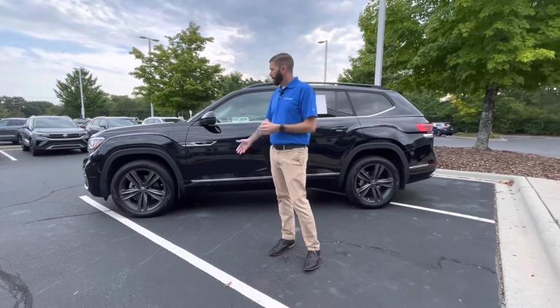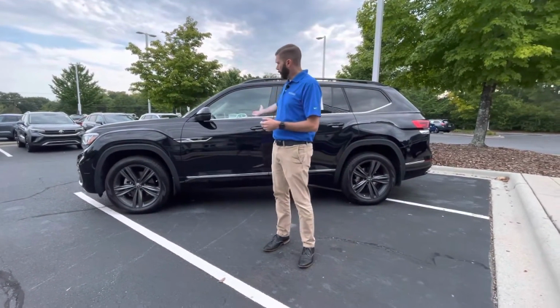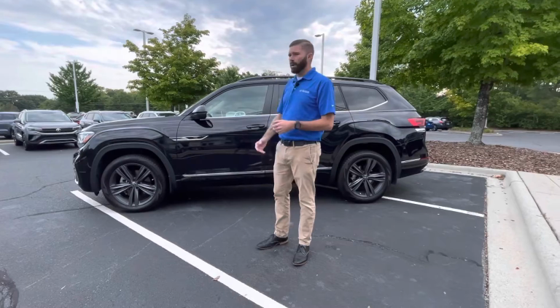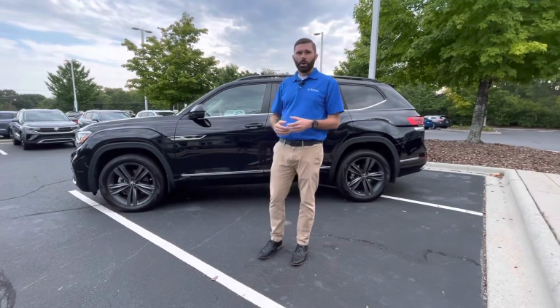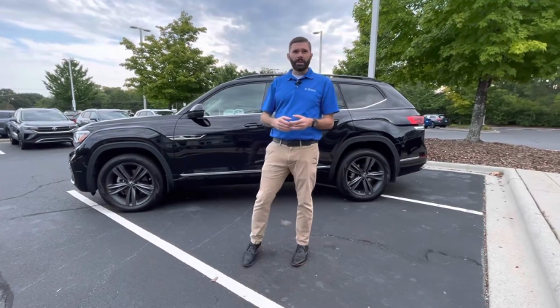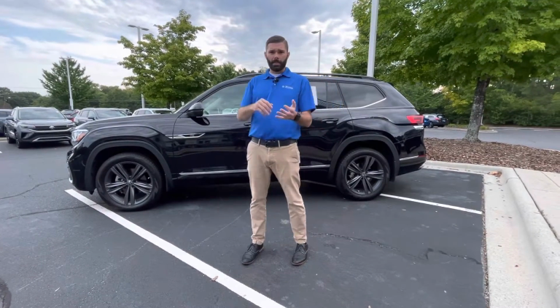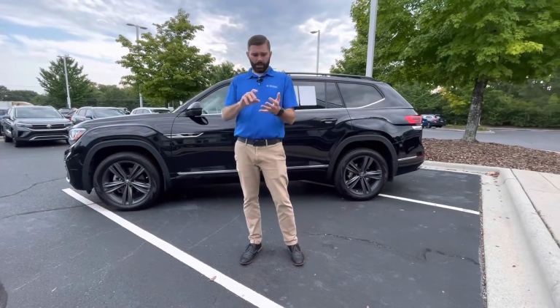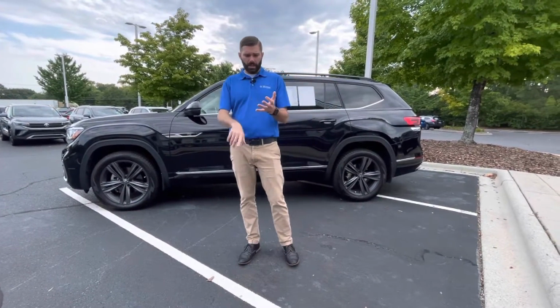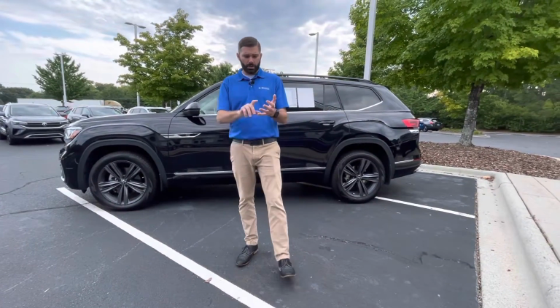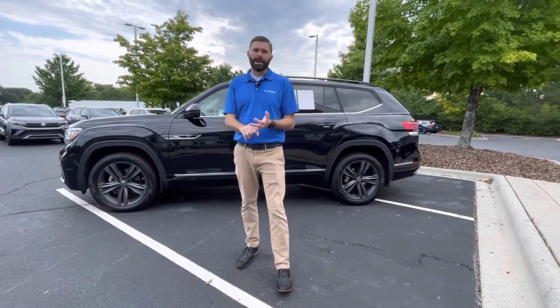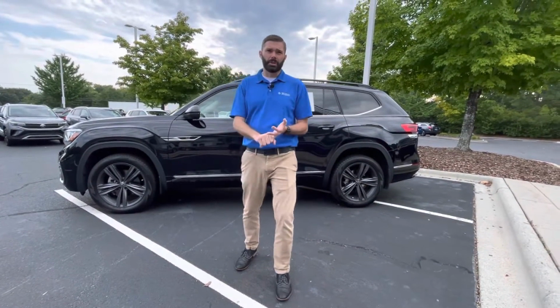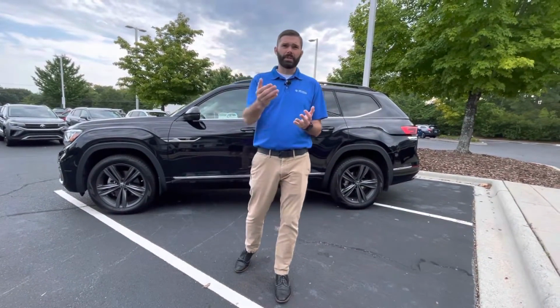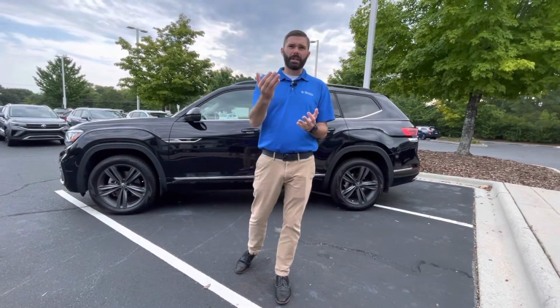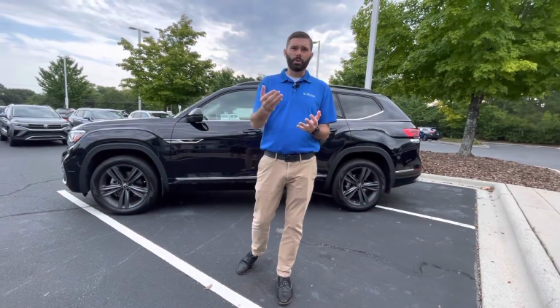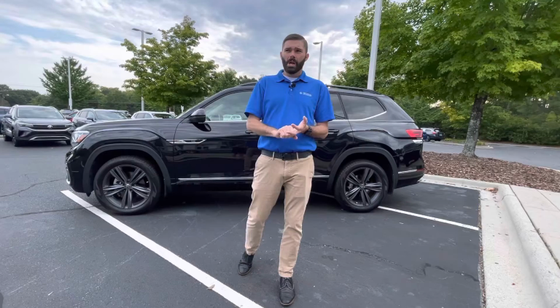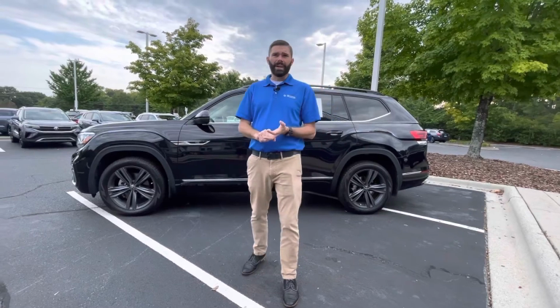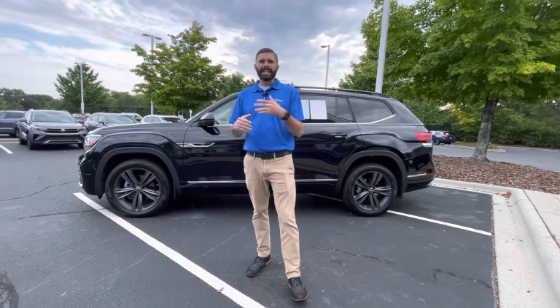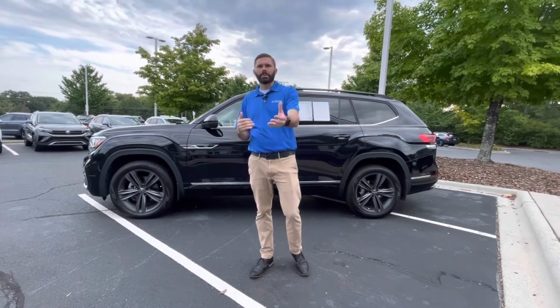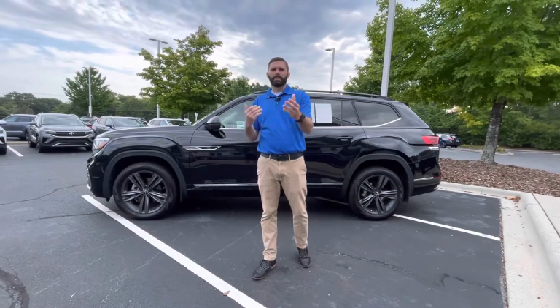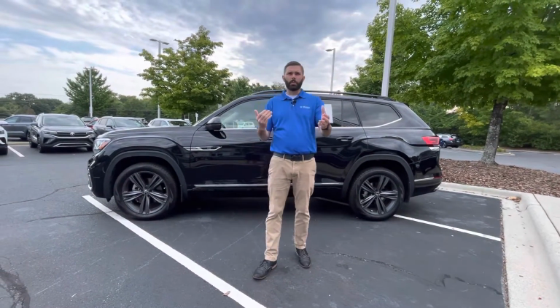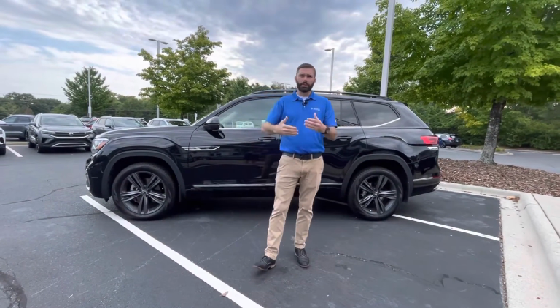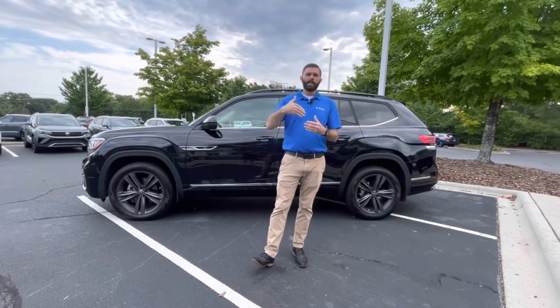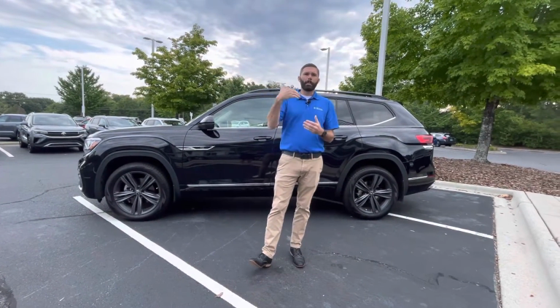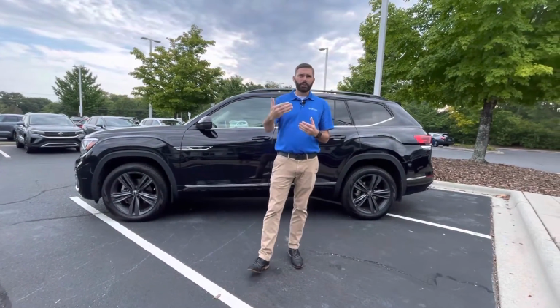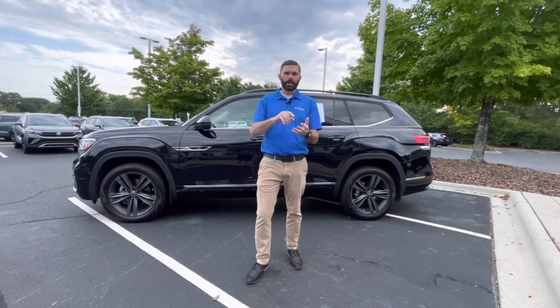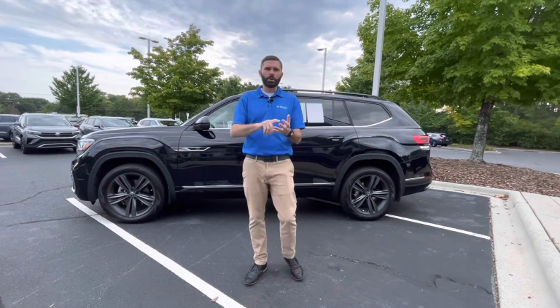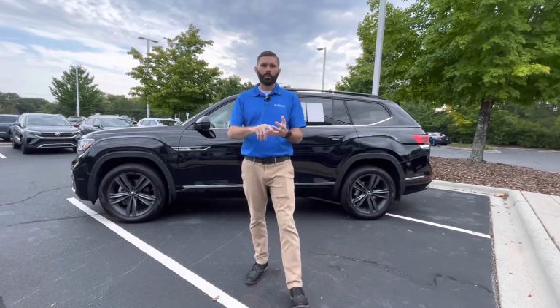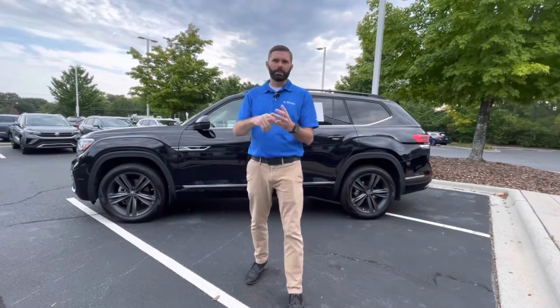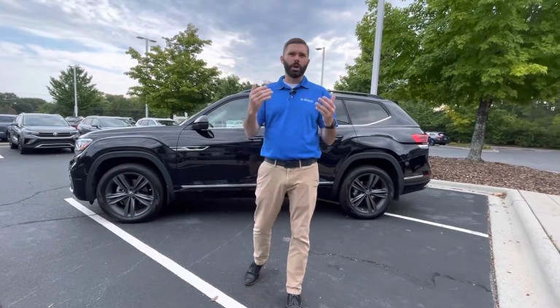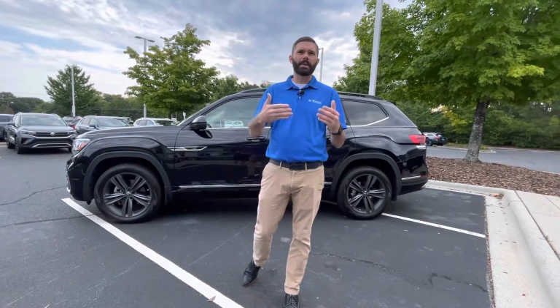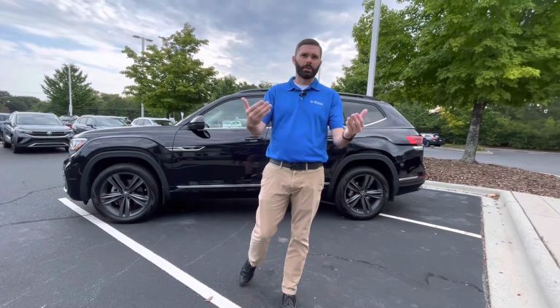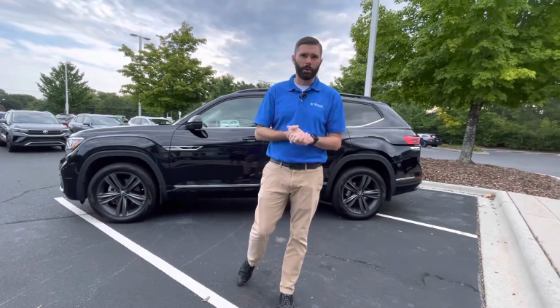The beautiful thing about this car is you've got 32,000 miles on it, so that's going to give you another 18,000 miles of factory warranty. Plus, you're going to get another two years, 24,000 miles on top of that because it's certified pre-owned.